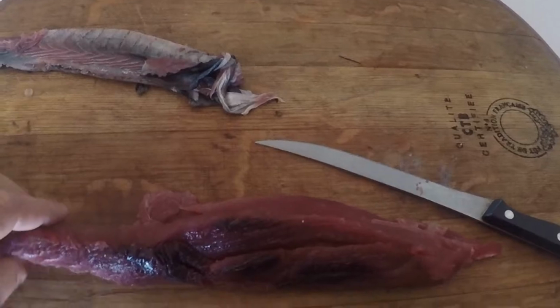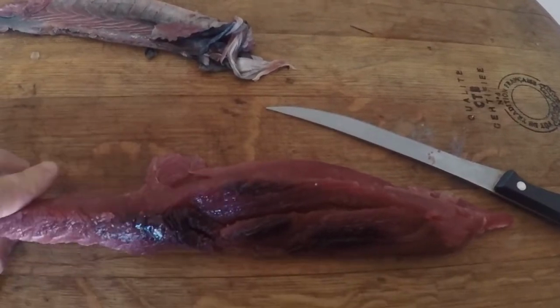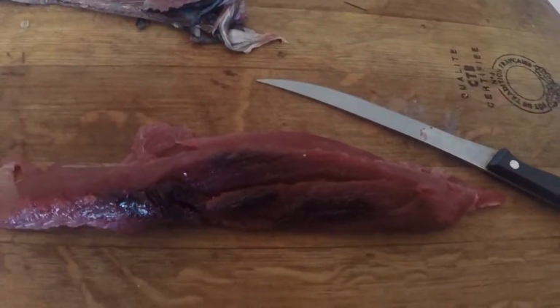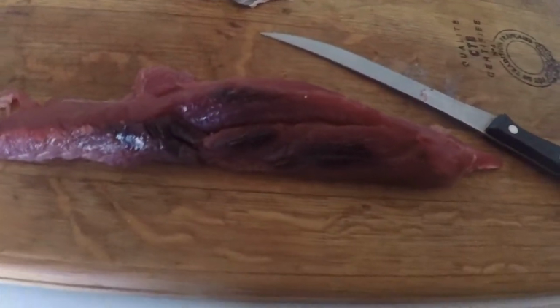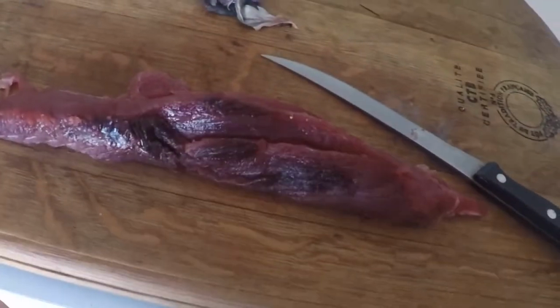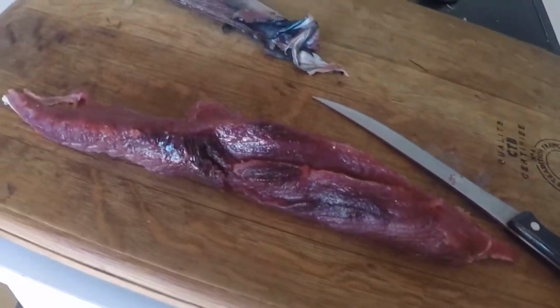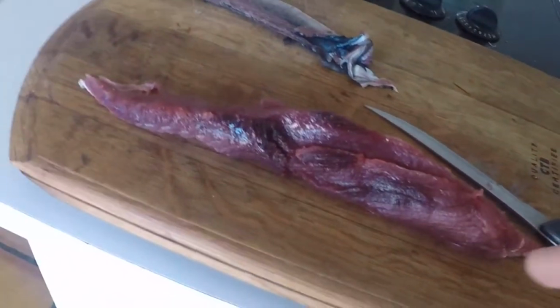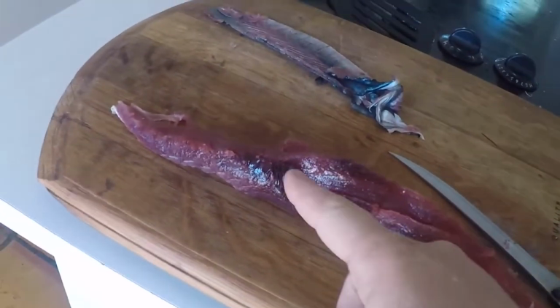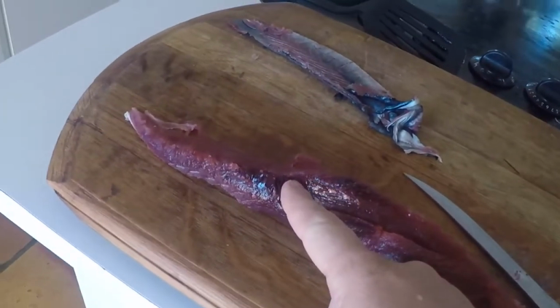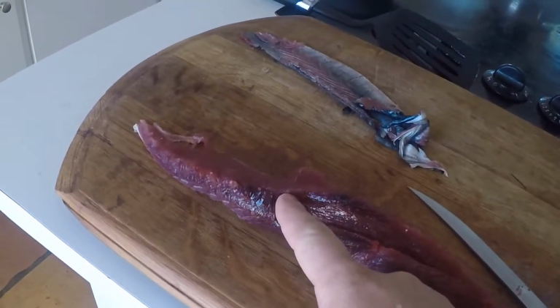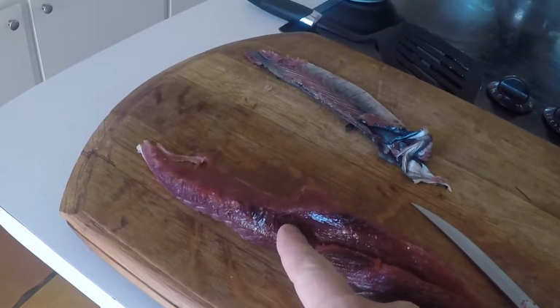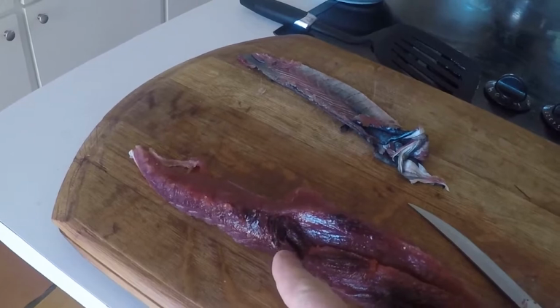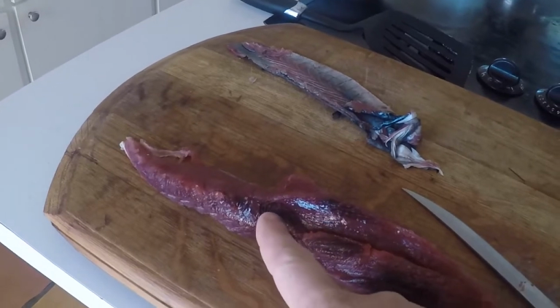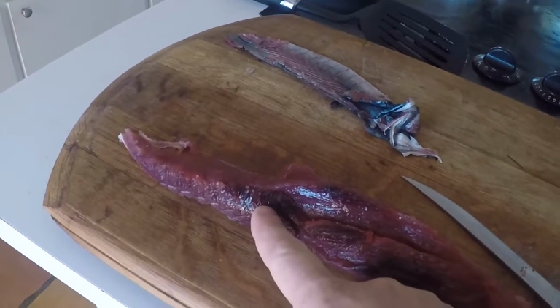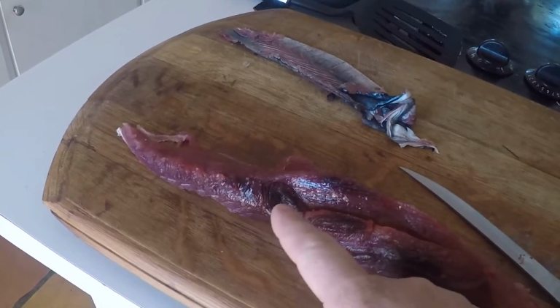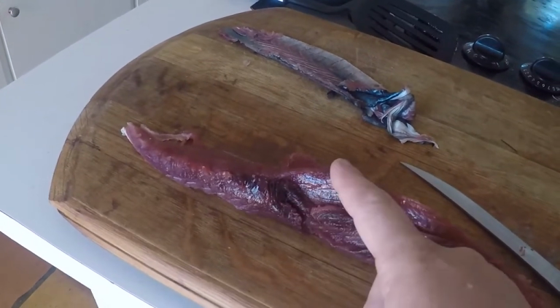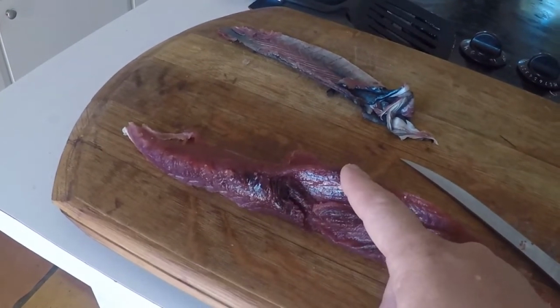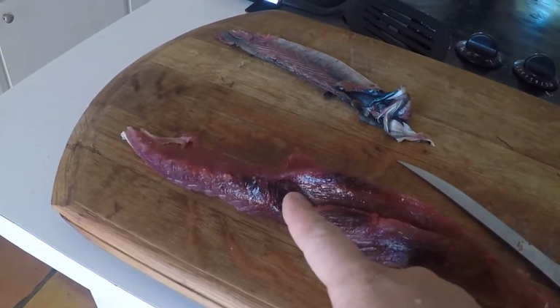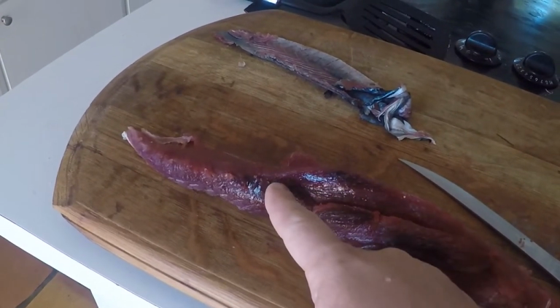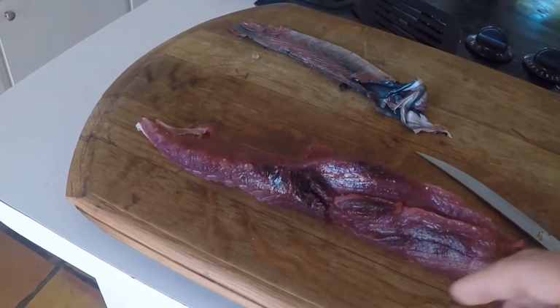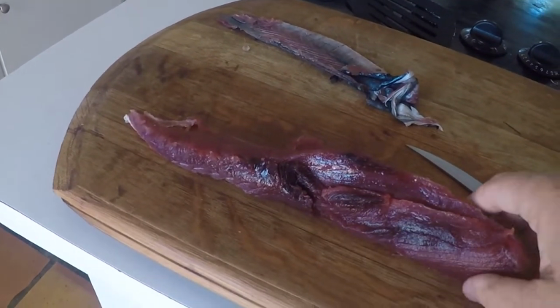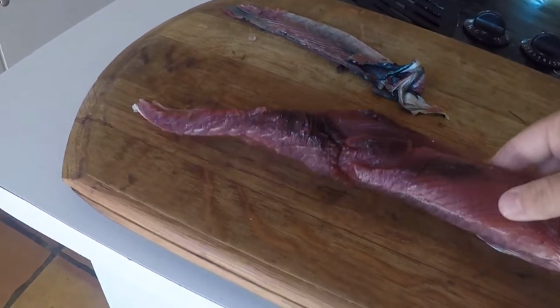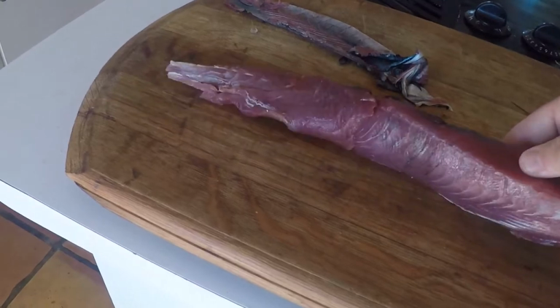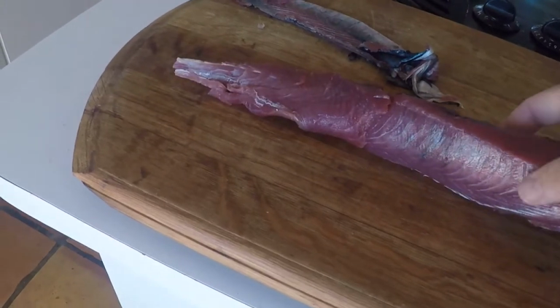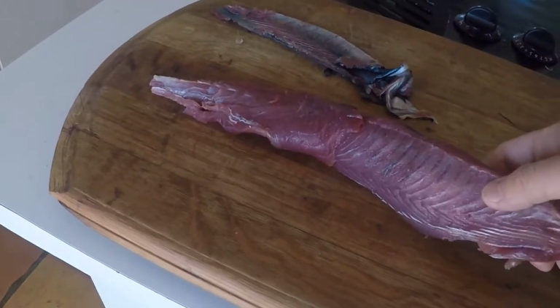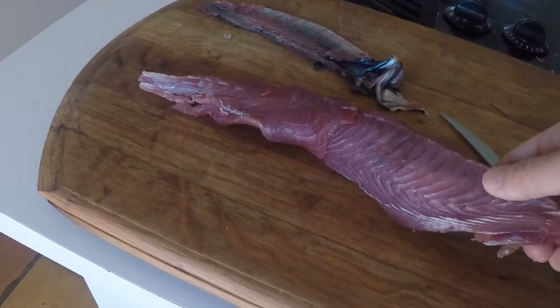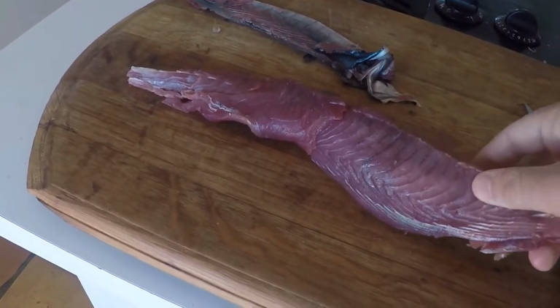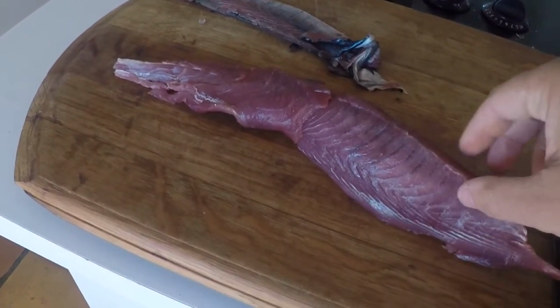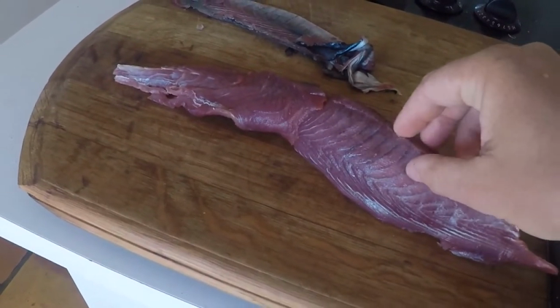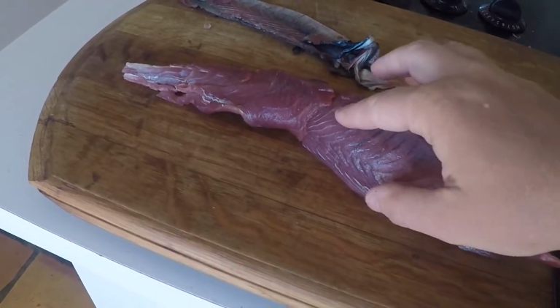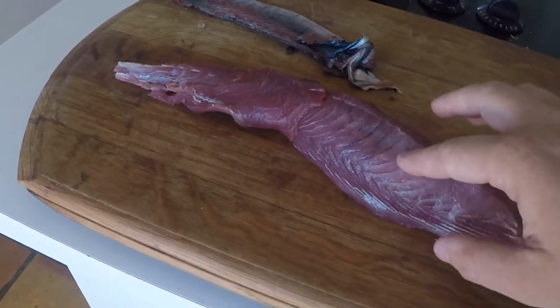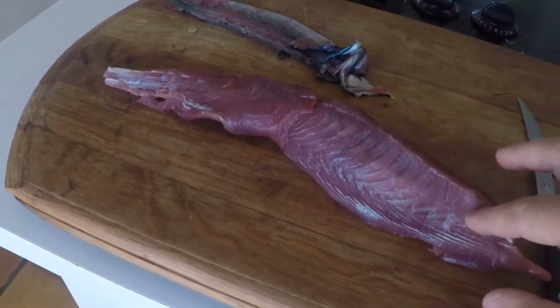As you can see there is still a little bit of the bloodline on here, it's a little darker in some spots. So I'm gonna make sure I cut off every last little bit of that. But besides that, I've got this nice fillet here and I'm gonna show you how I'm gonna eat this thing.